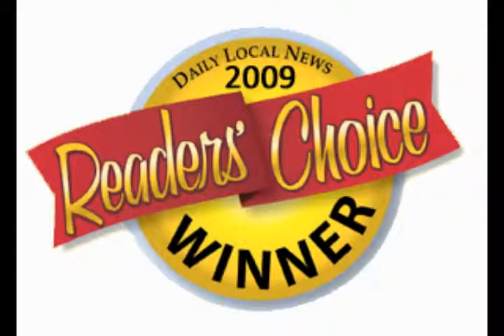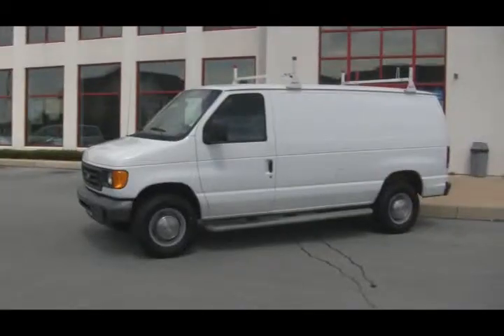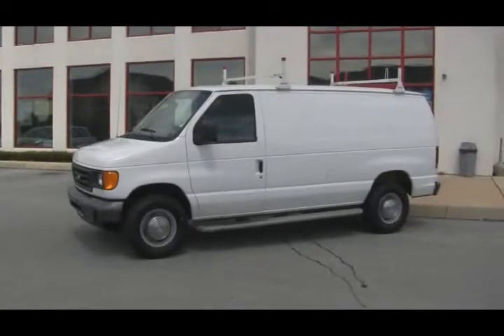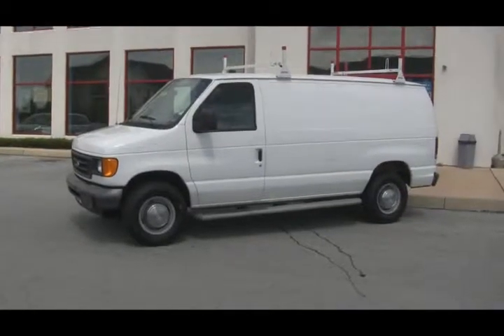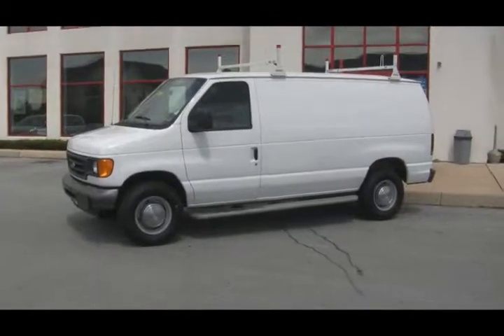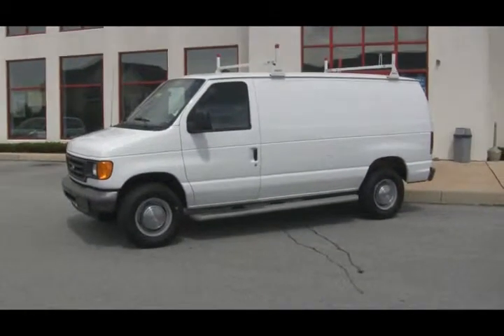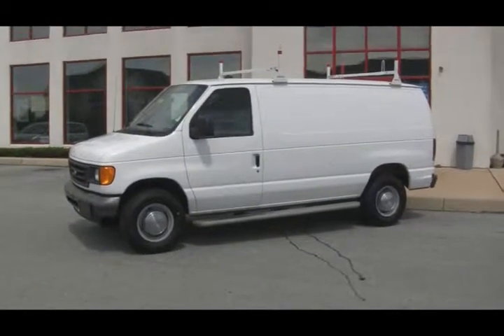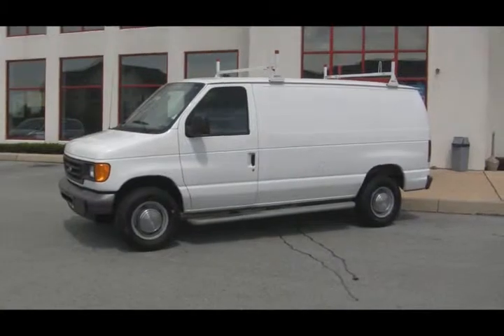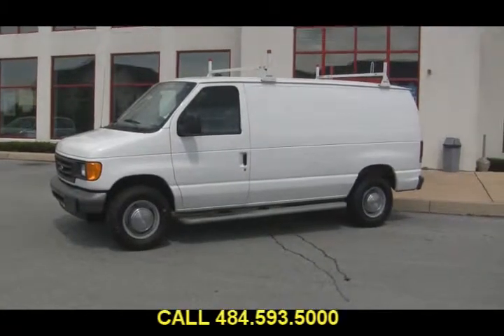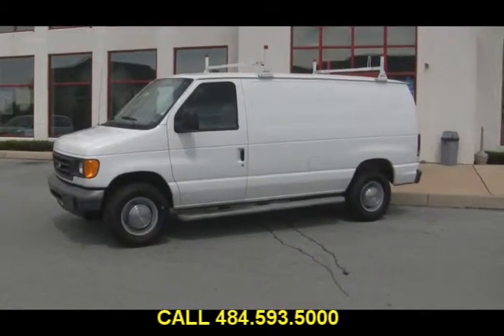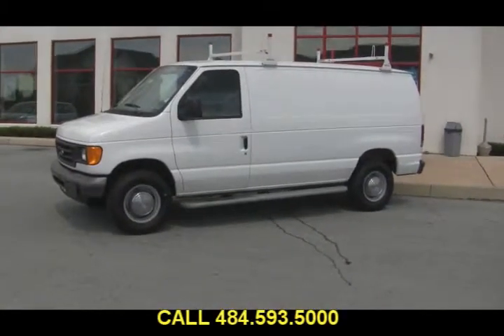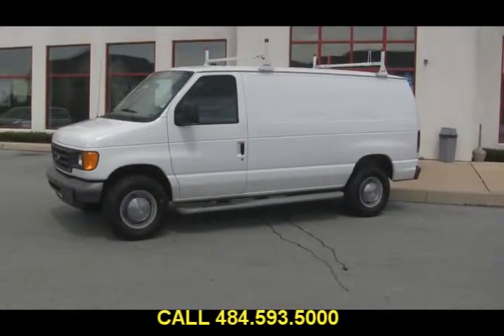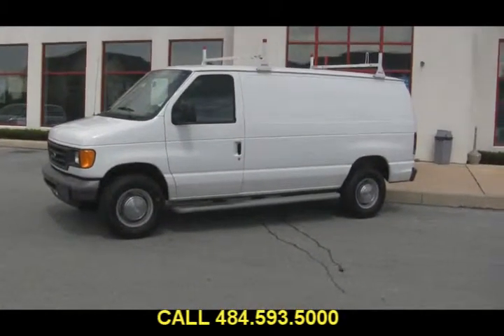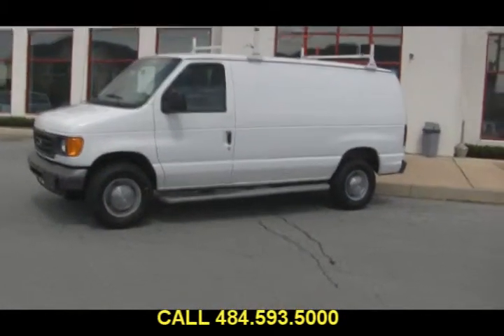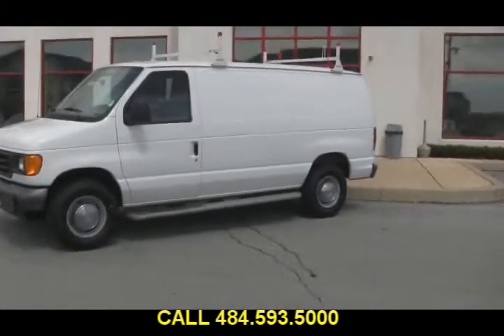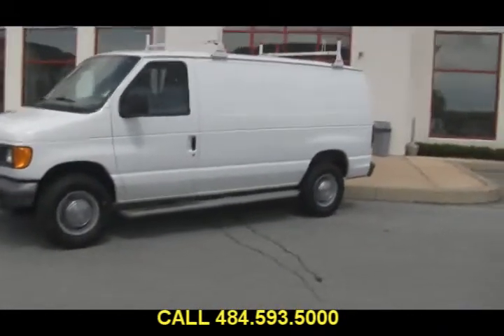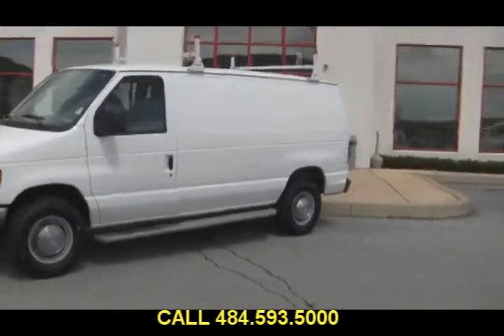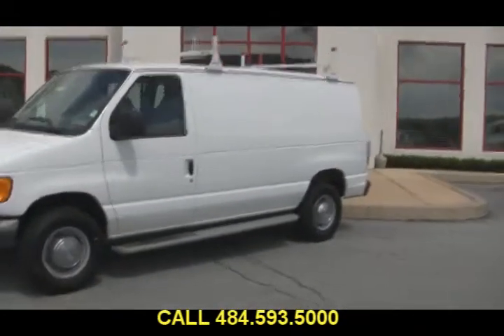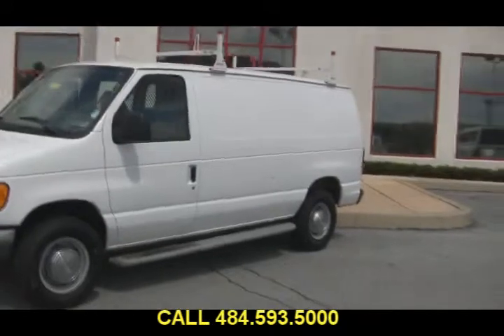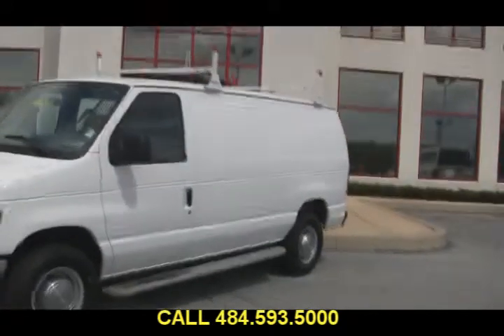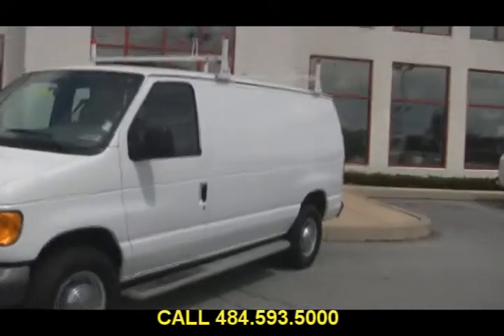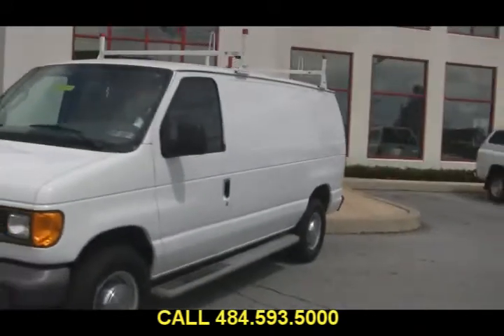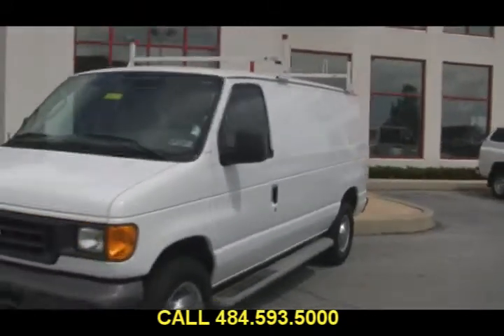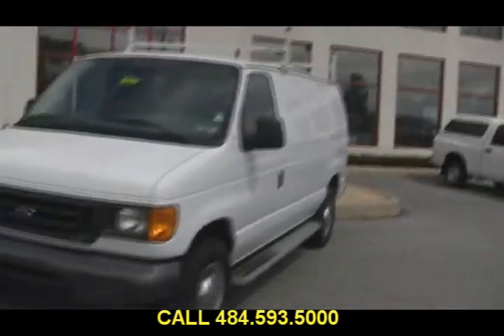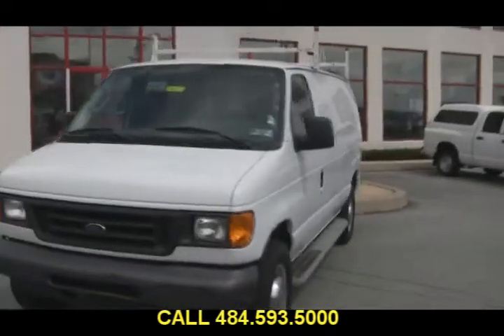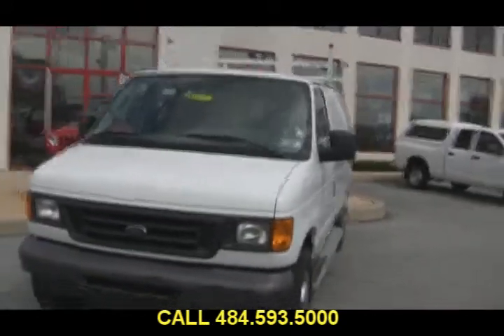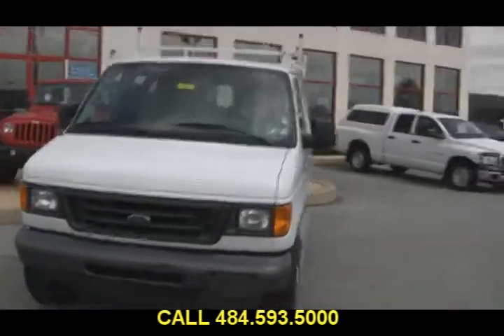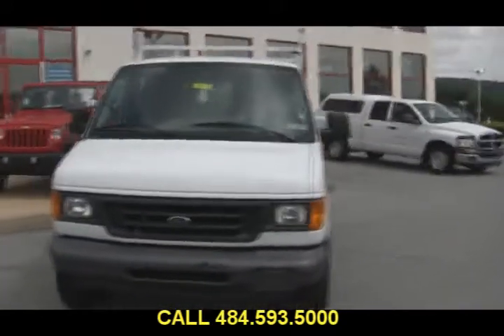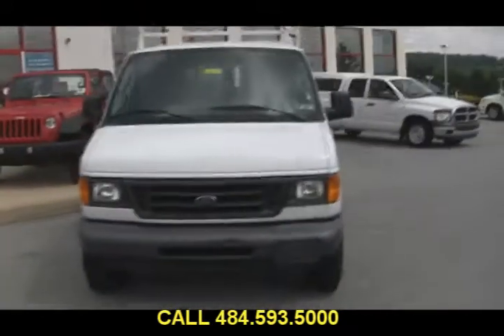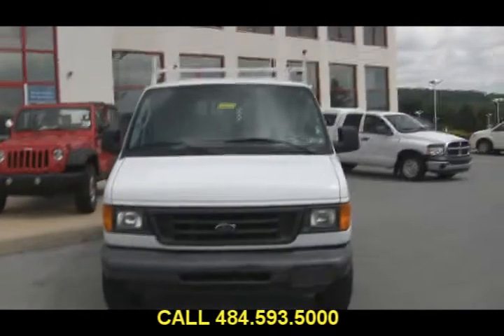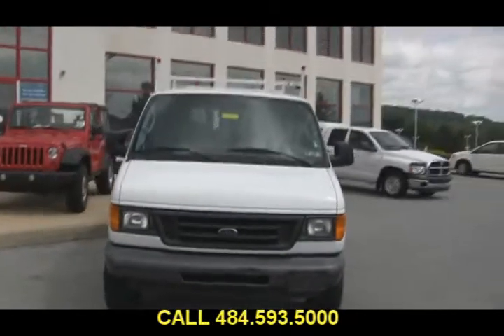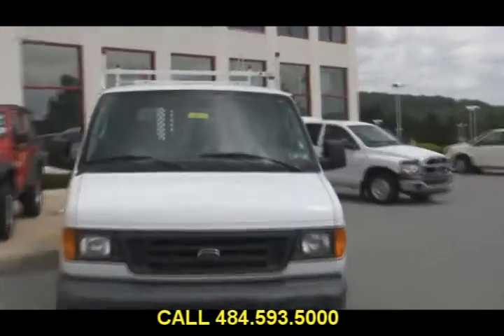This can be the talk of the town cruising around in this 2006 Ford E250. Who wouldn't want to be seen in this beautiful van? Hey, it's not pretty, but it is a worker. E250 from Ford and the good folks here at Jeff D'Ambrosio Auto Group.